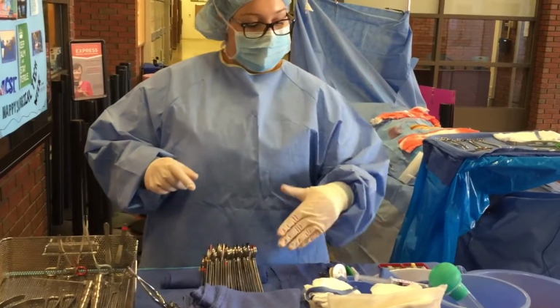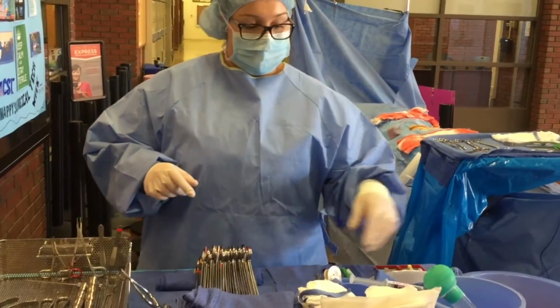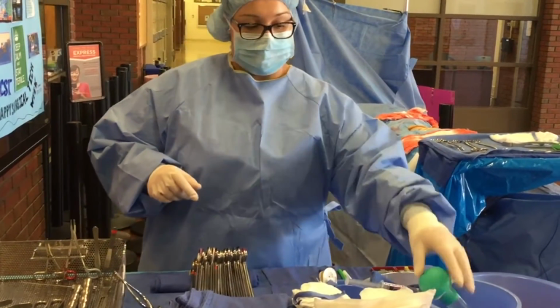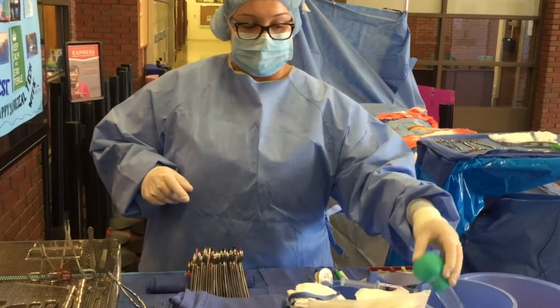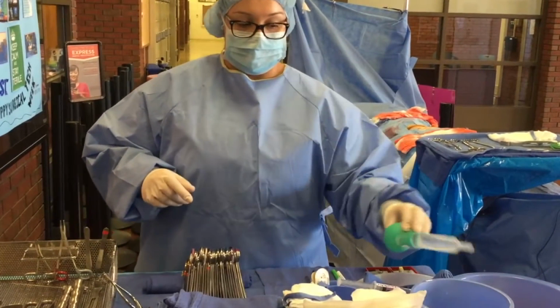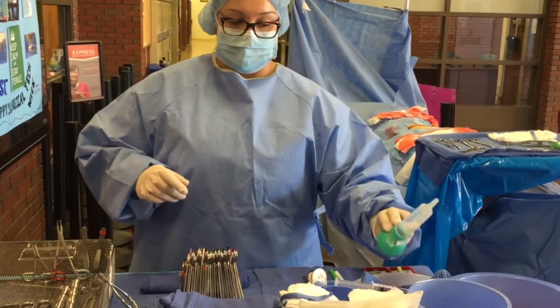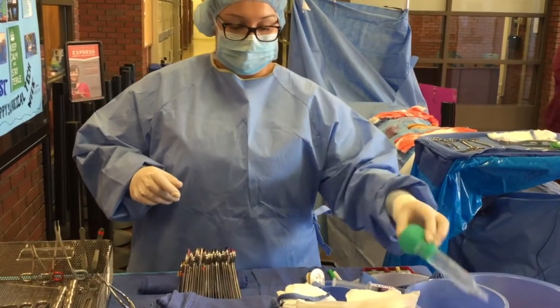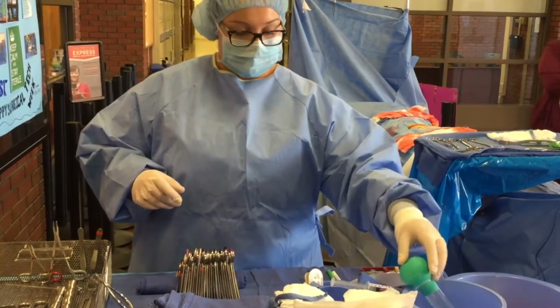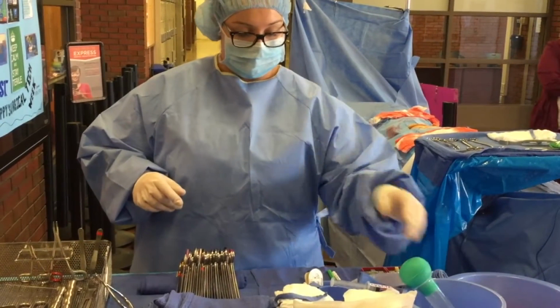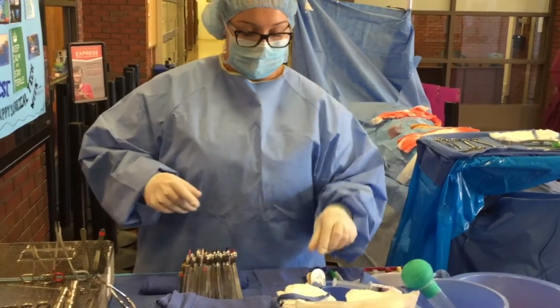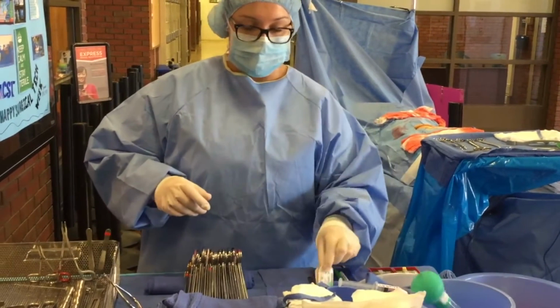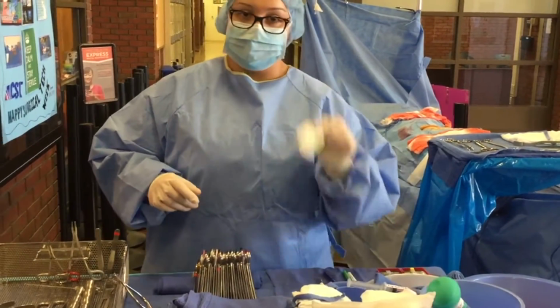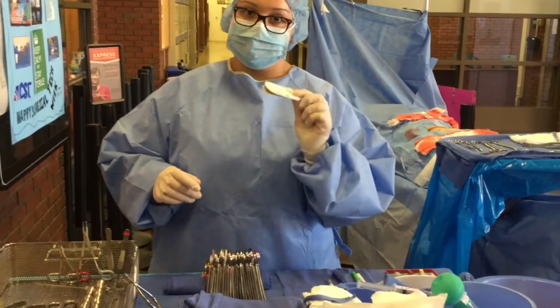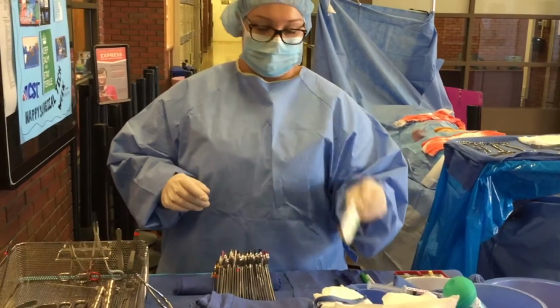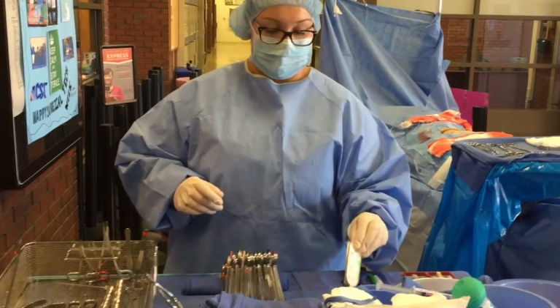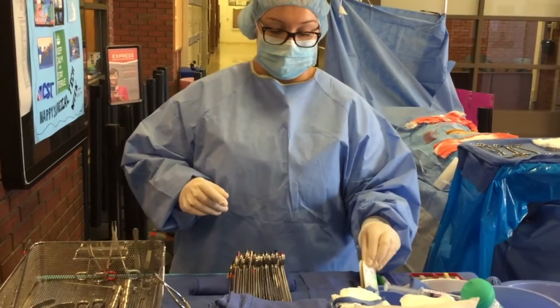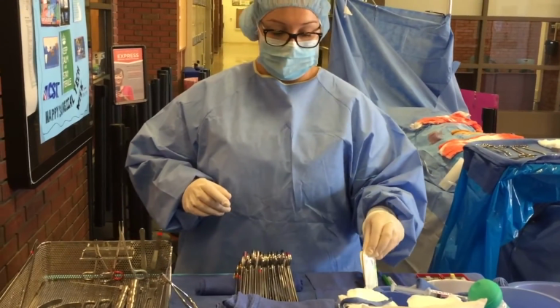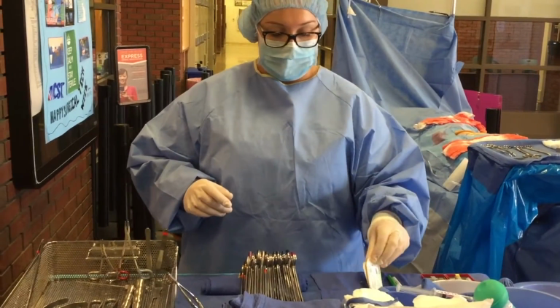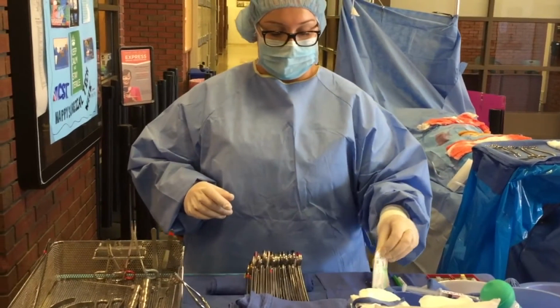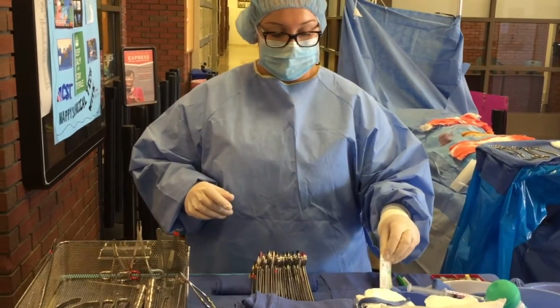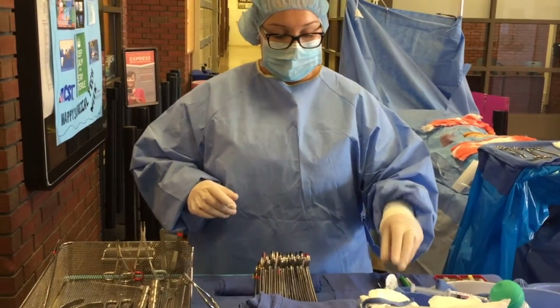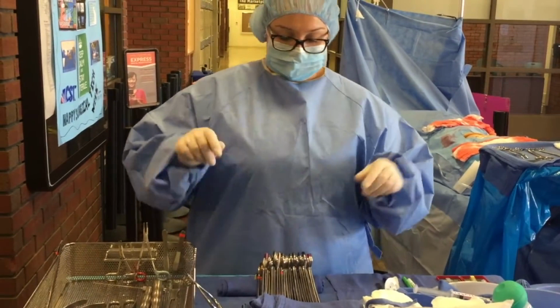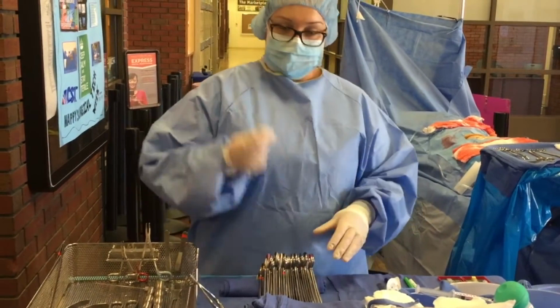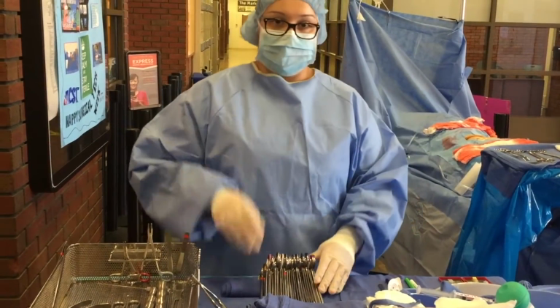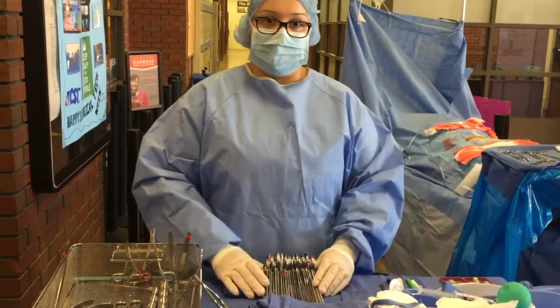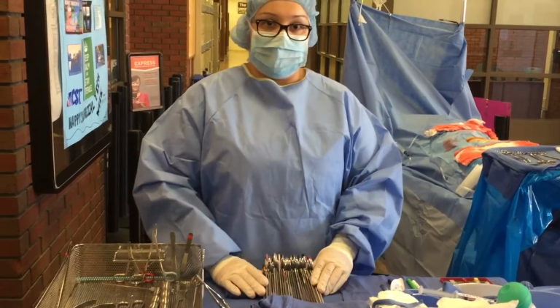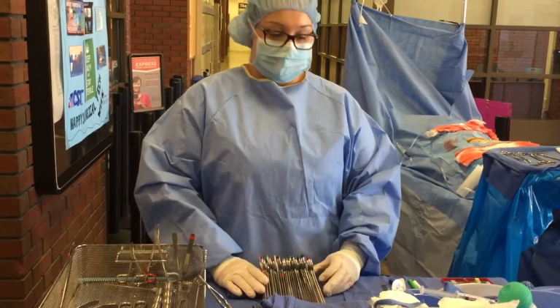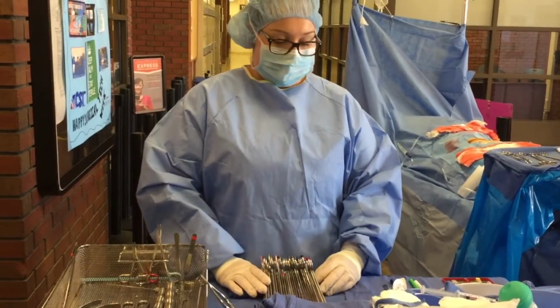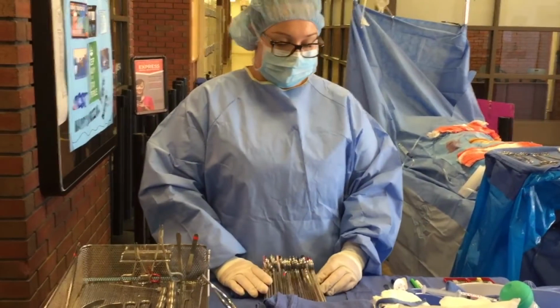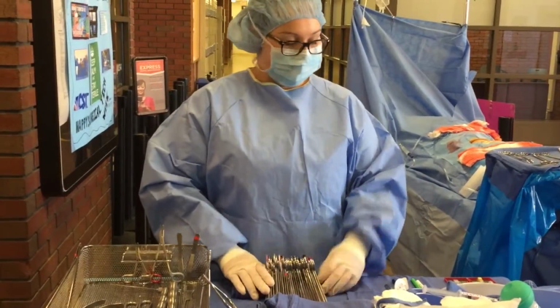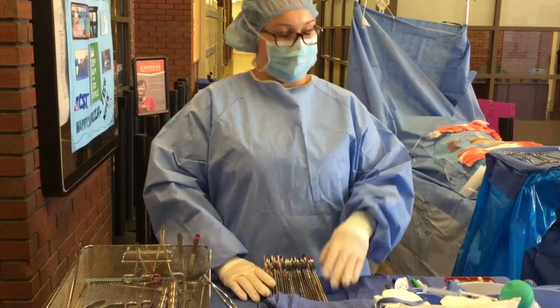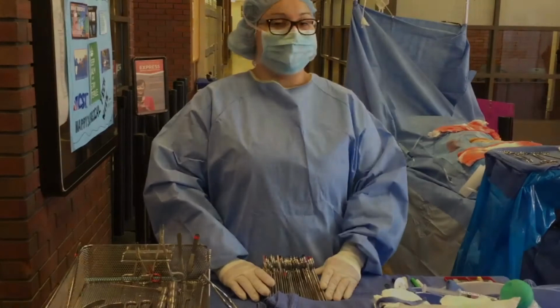I have all my saline for irrigation and suture so that we can close up at the end, and that's it.